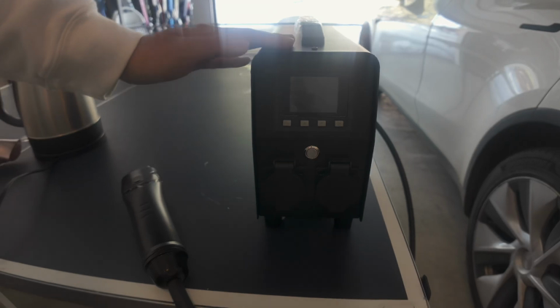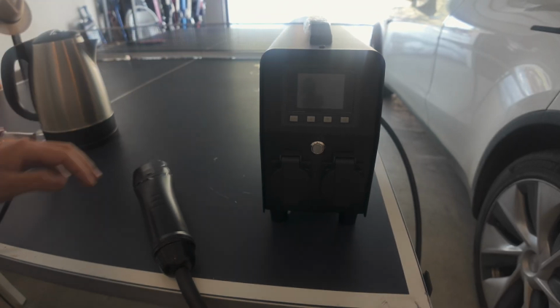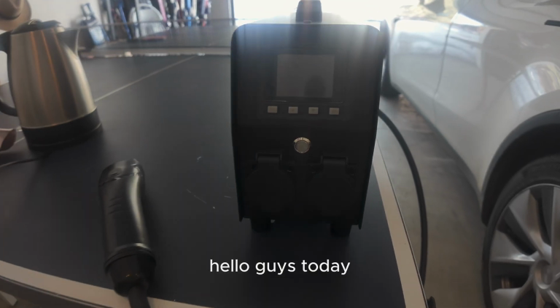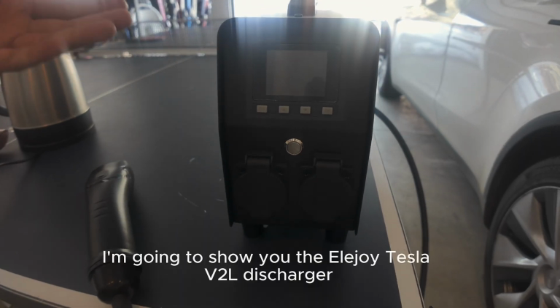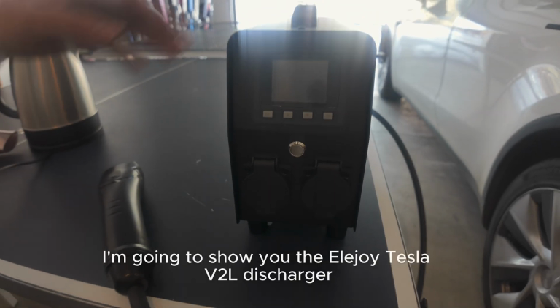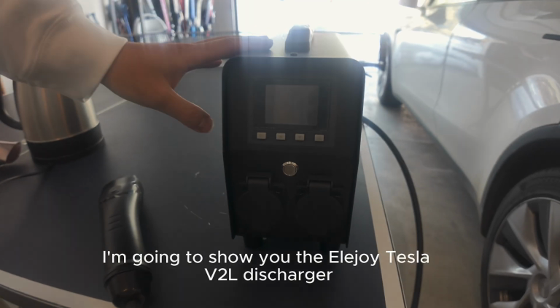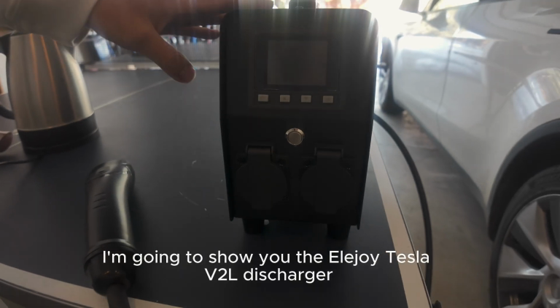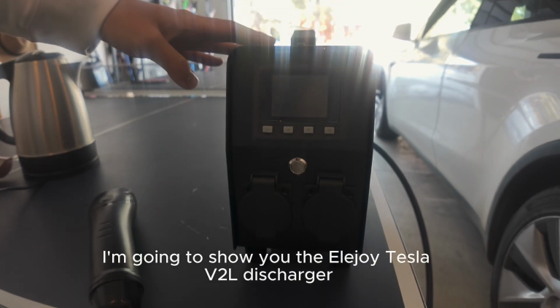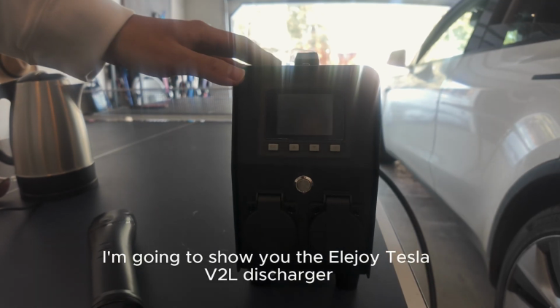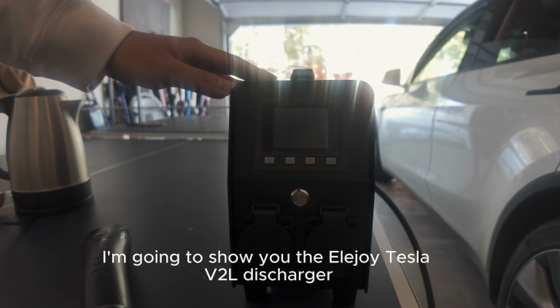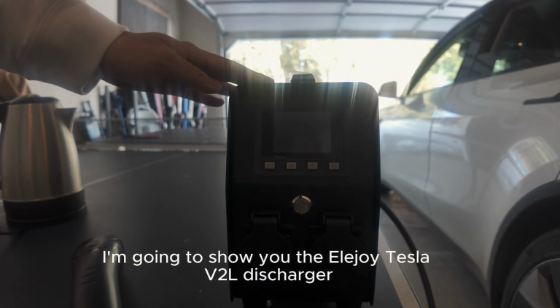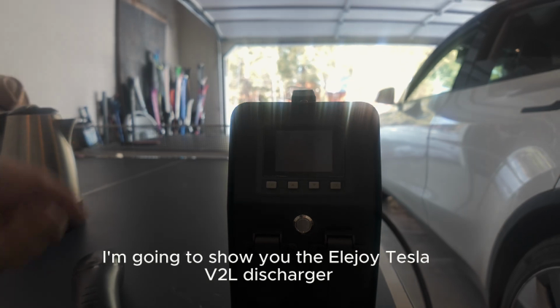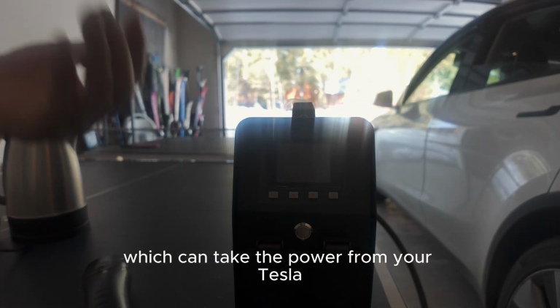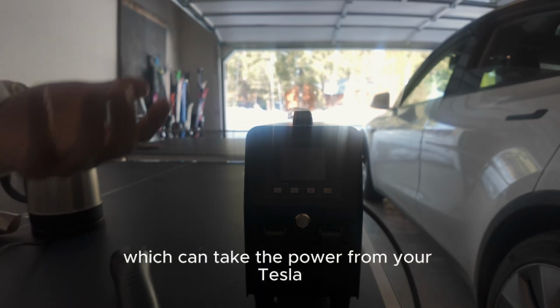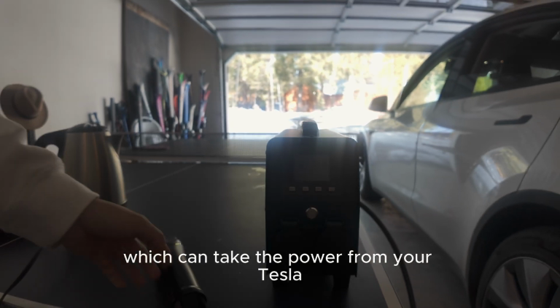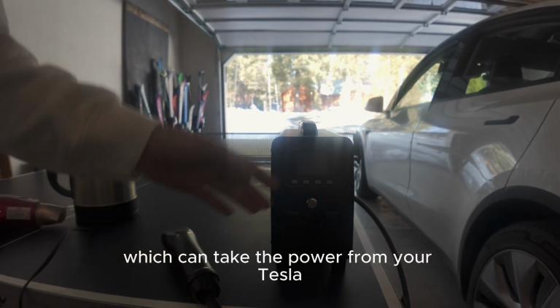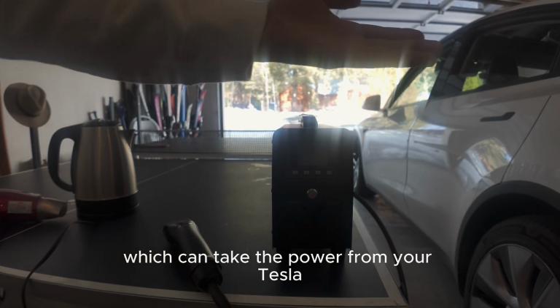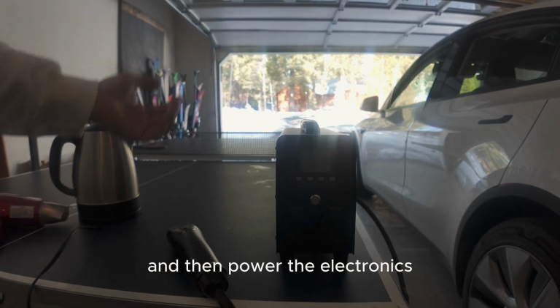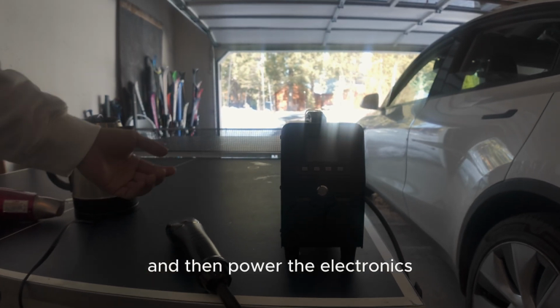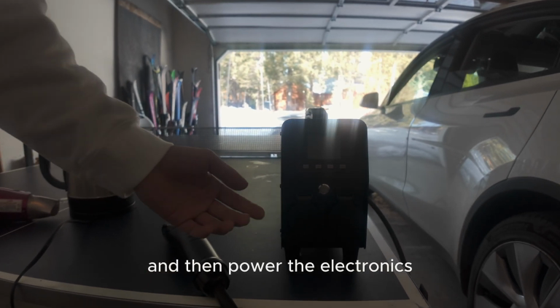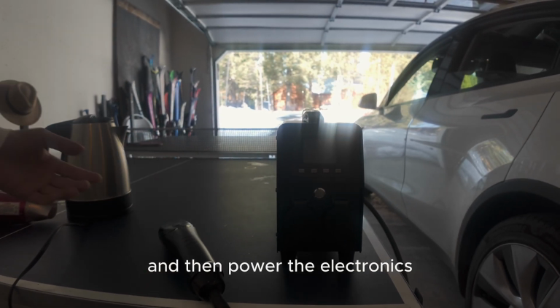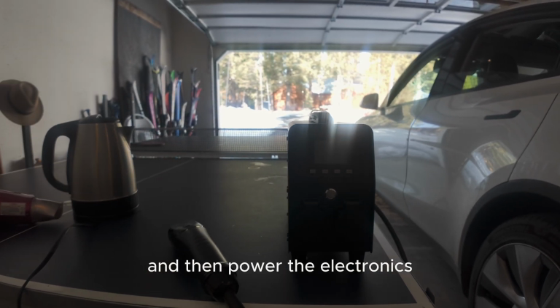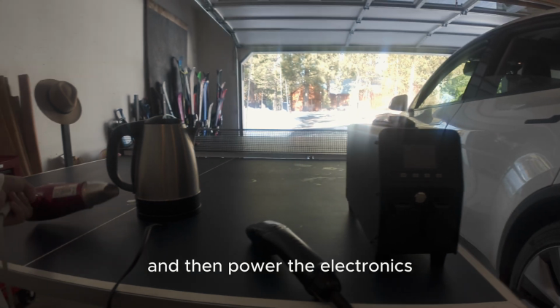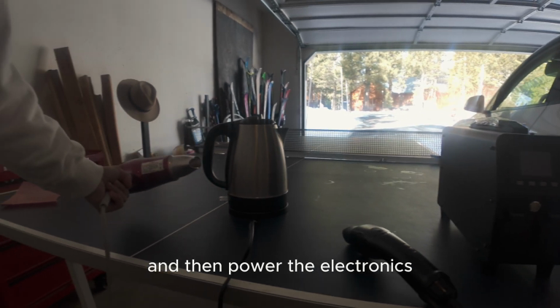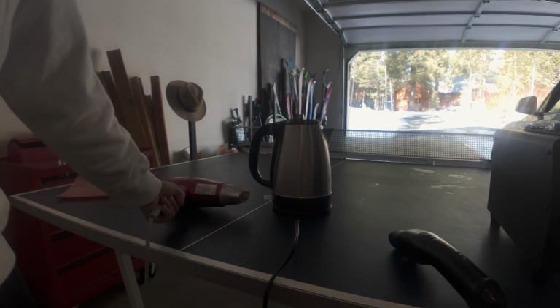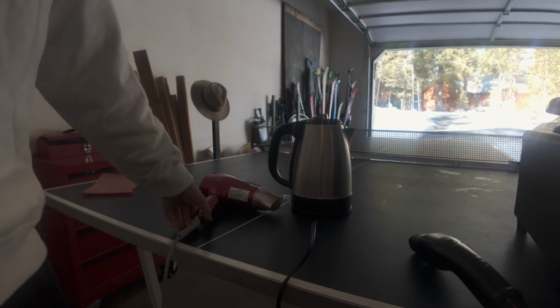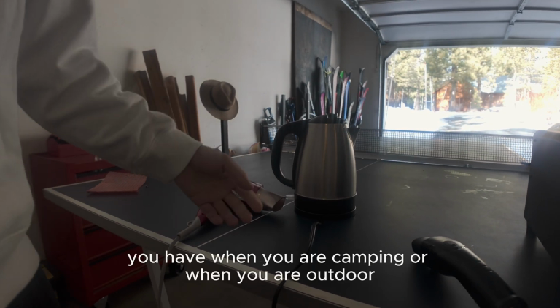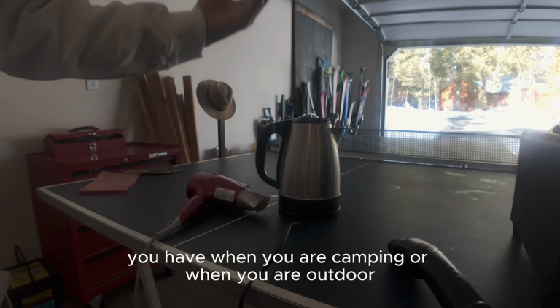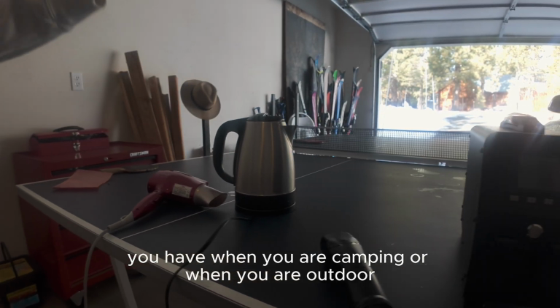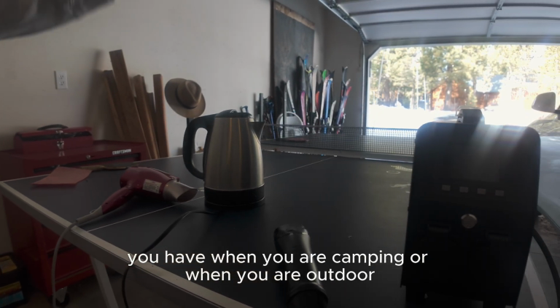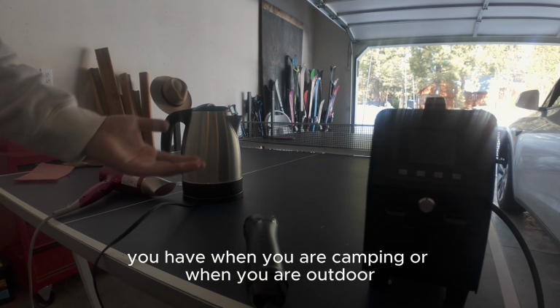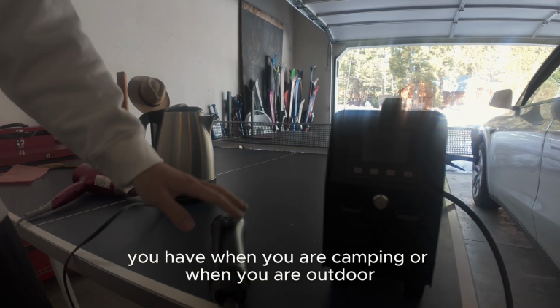Hello guys, today I'm going to show you the Eldroid Tesla V2L discharger, which can take the power from your Tesla and power the electronics and appliances you have when you are camping or when you are outdoors.